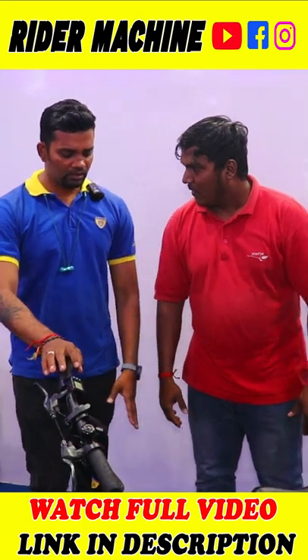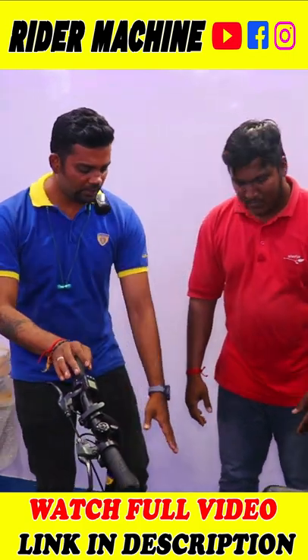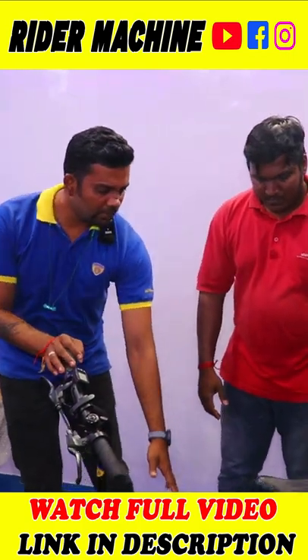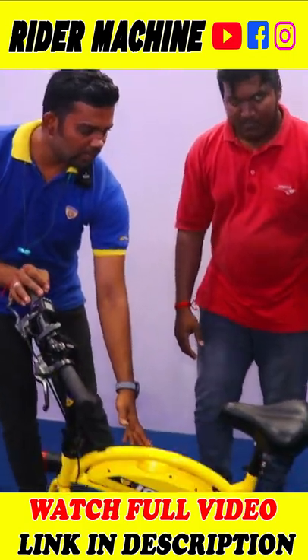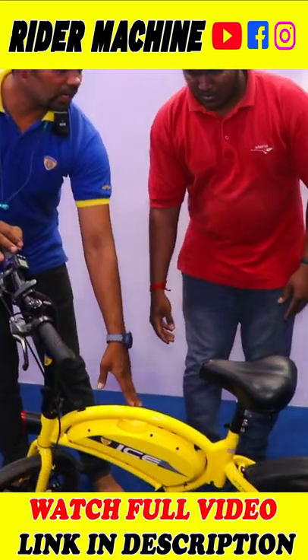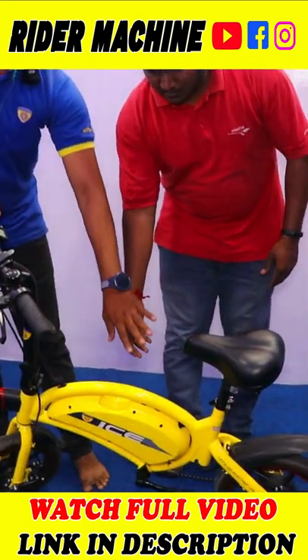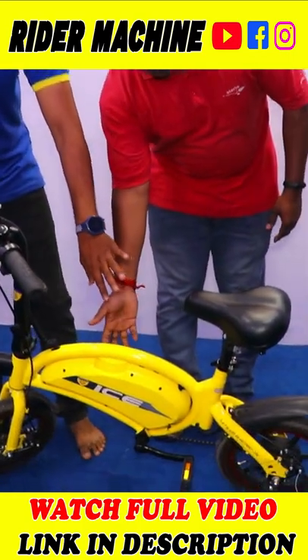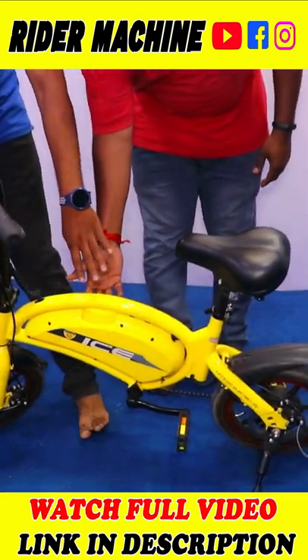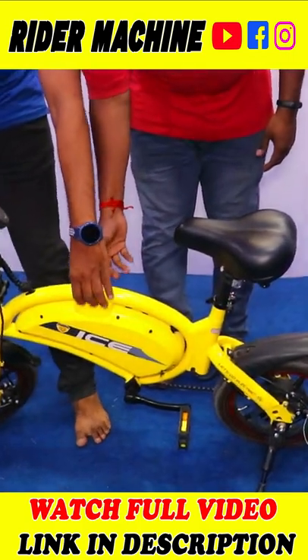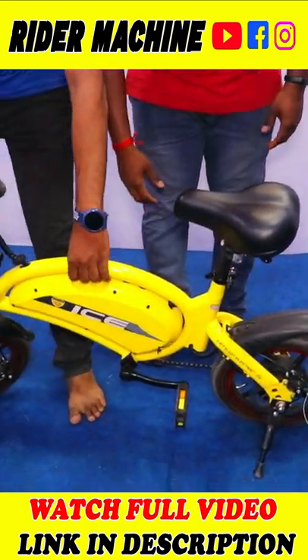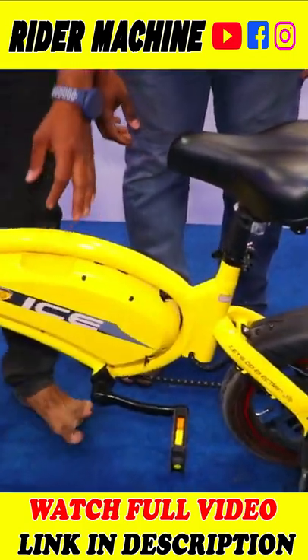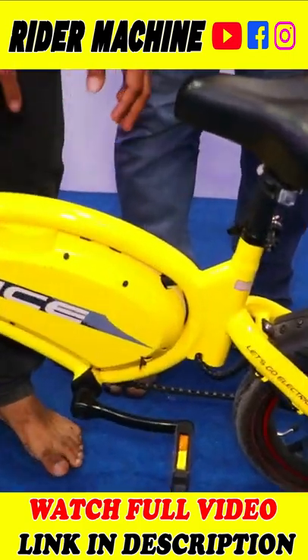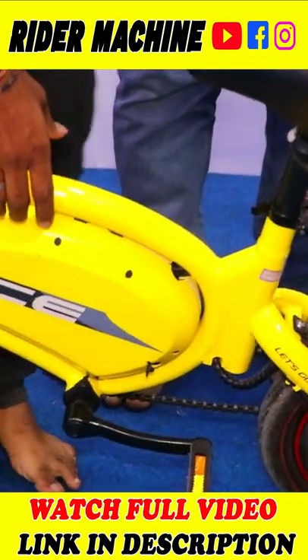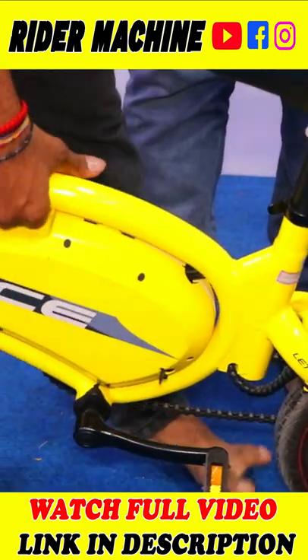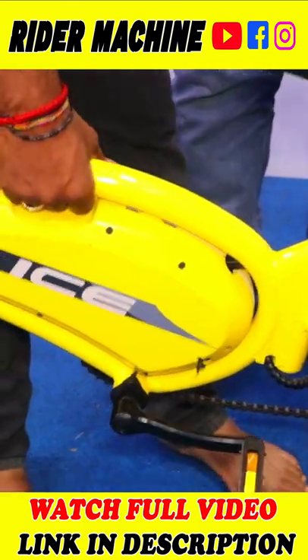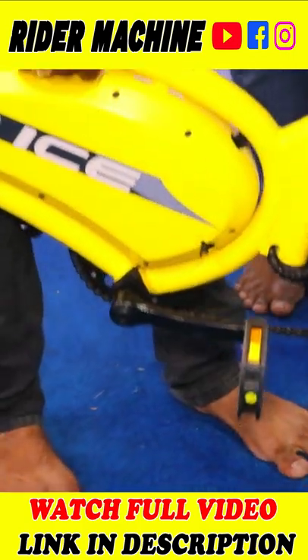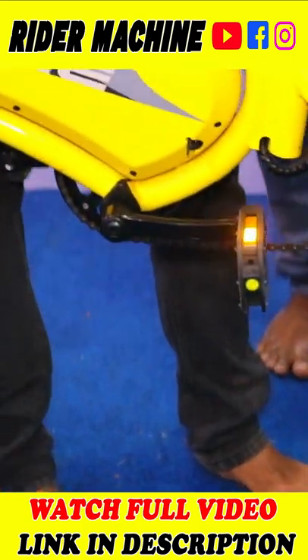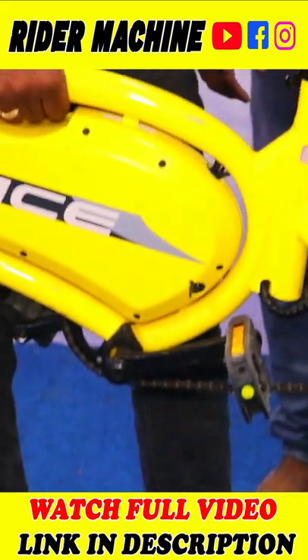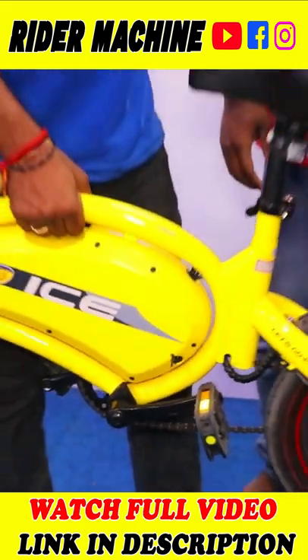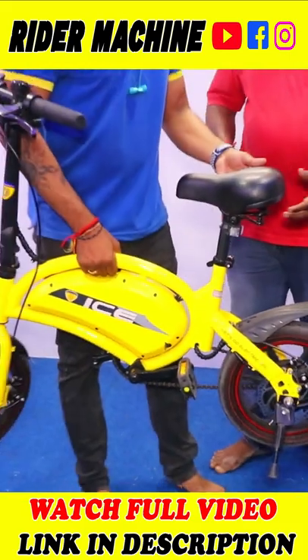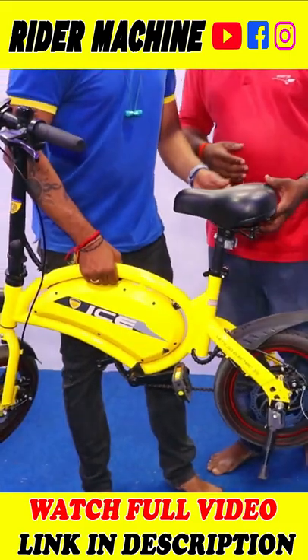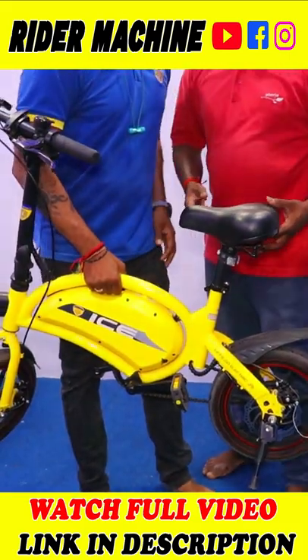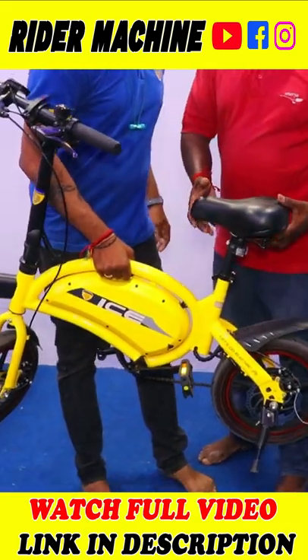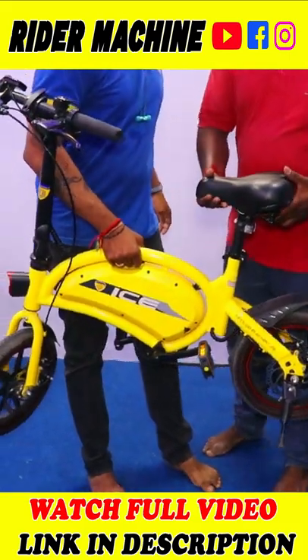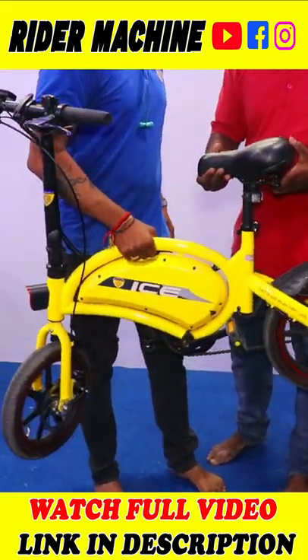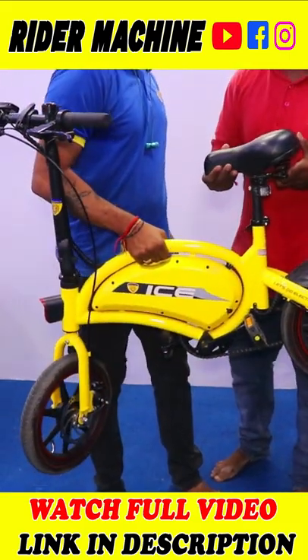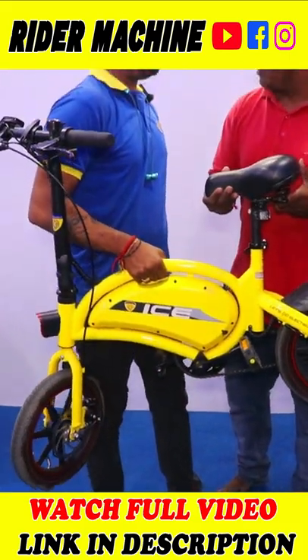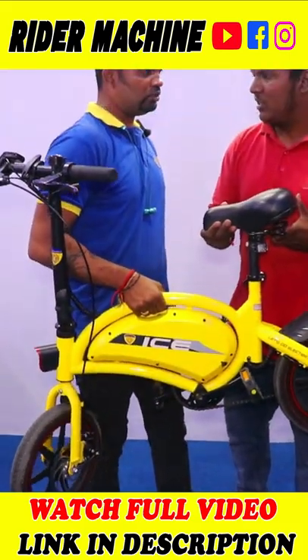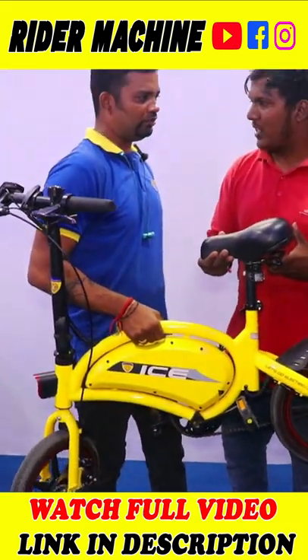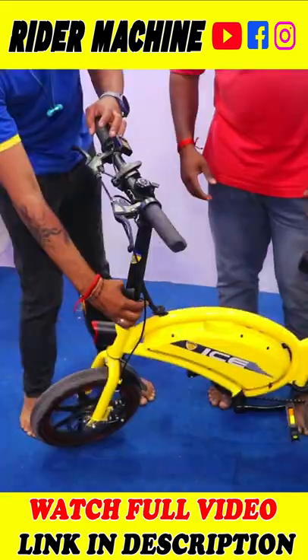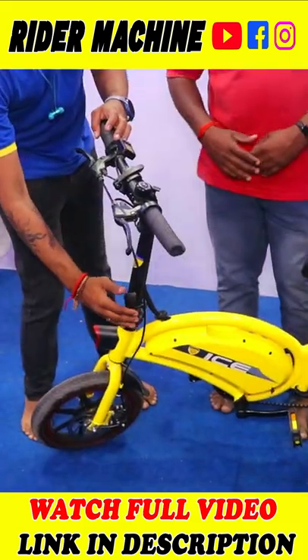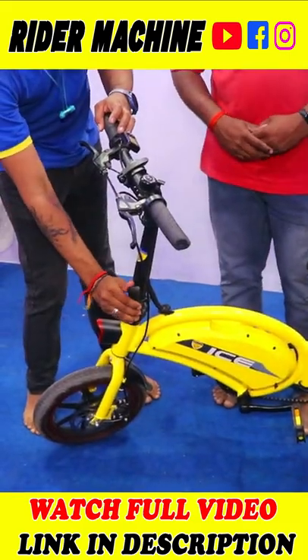It has a built-in battery. If you look at the cycle, it's 18 gauge. You can lift it anywhere. It's easy to lift — you can roll it.